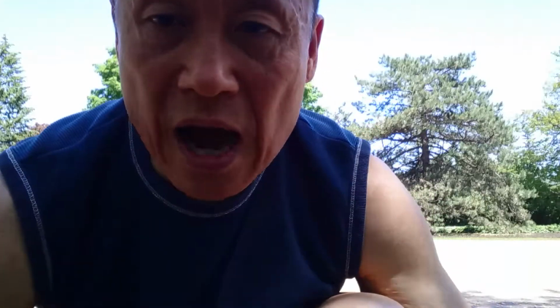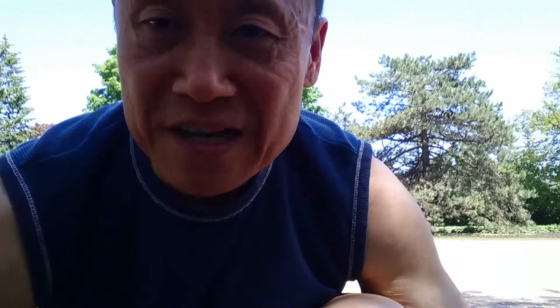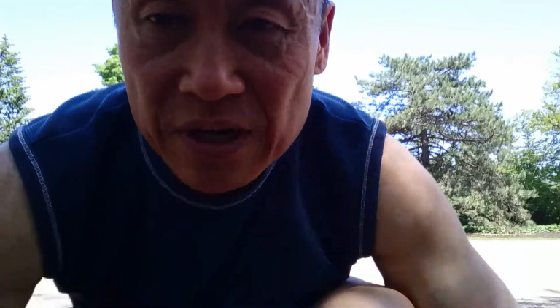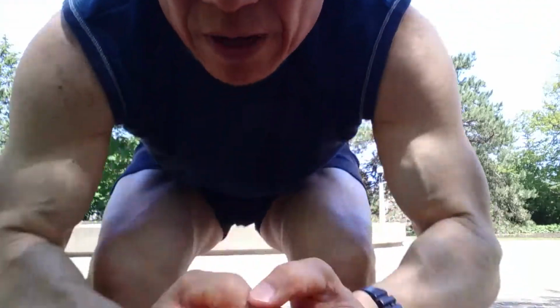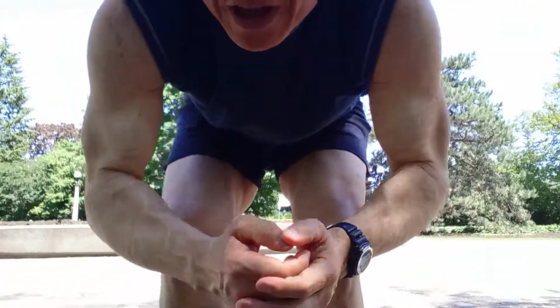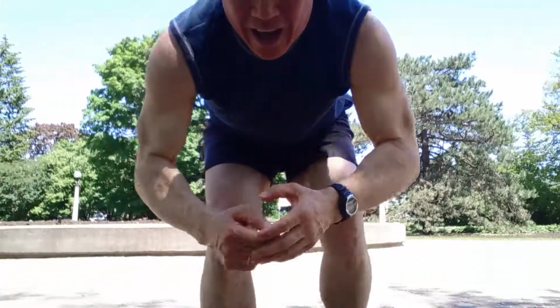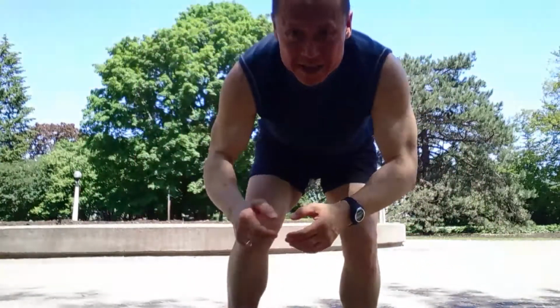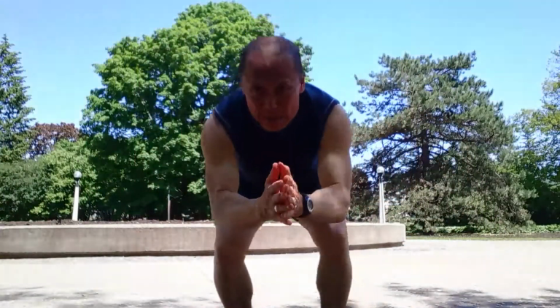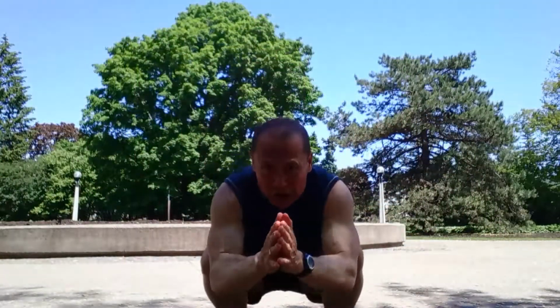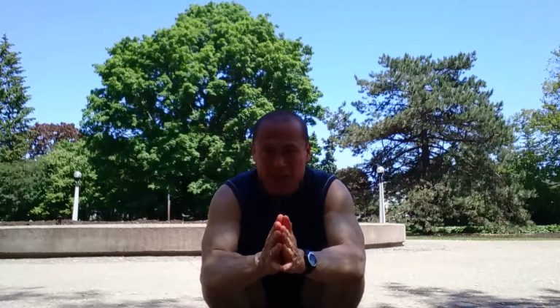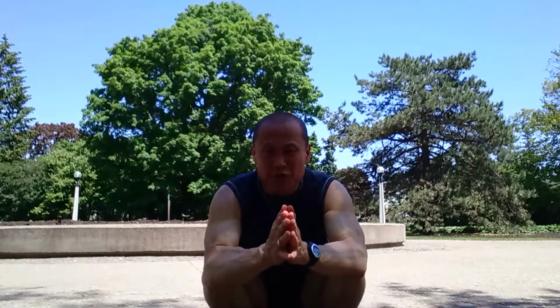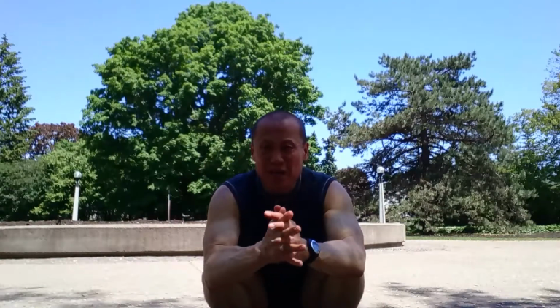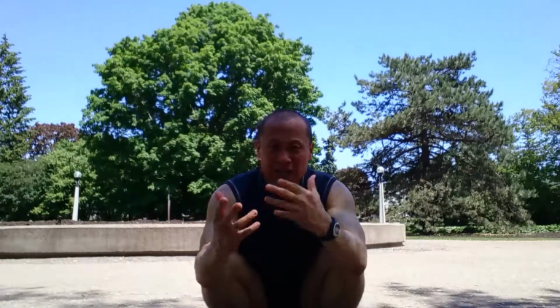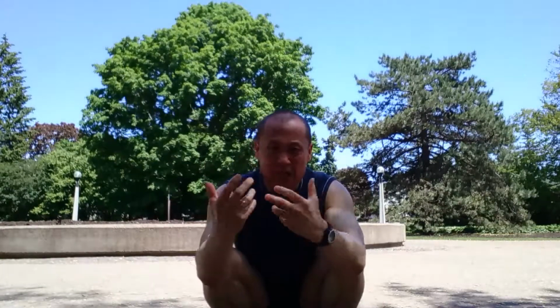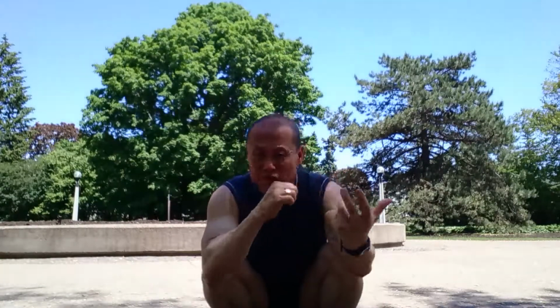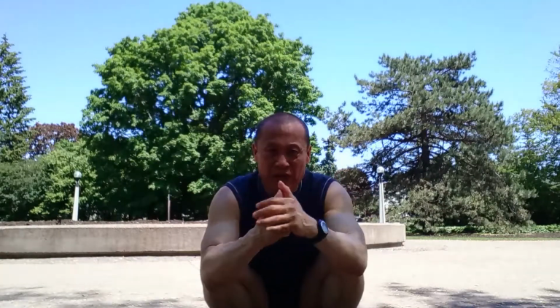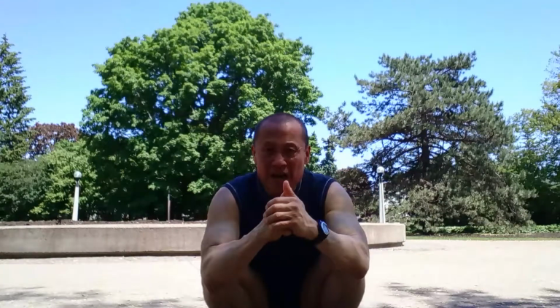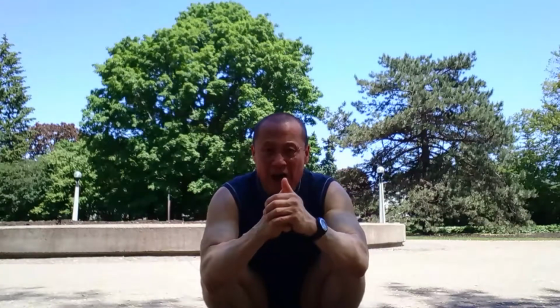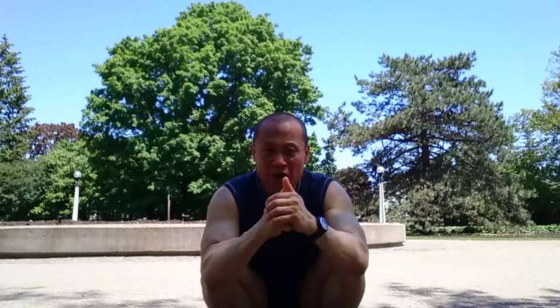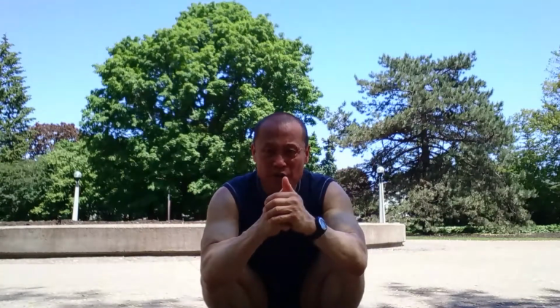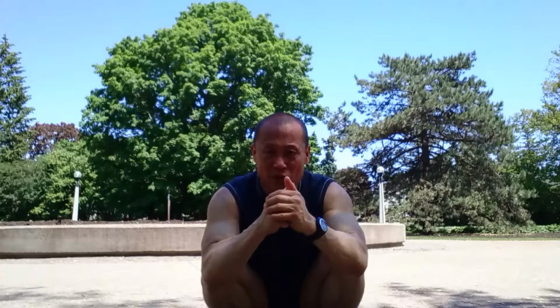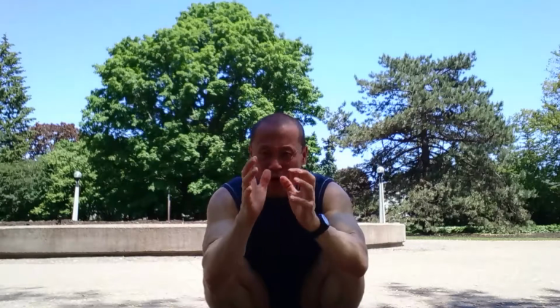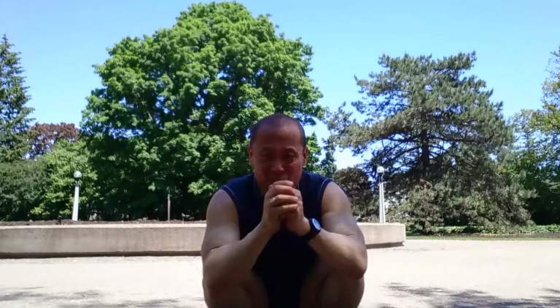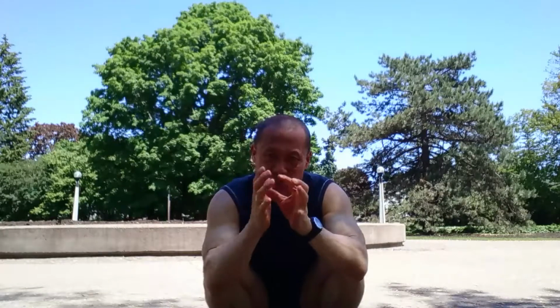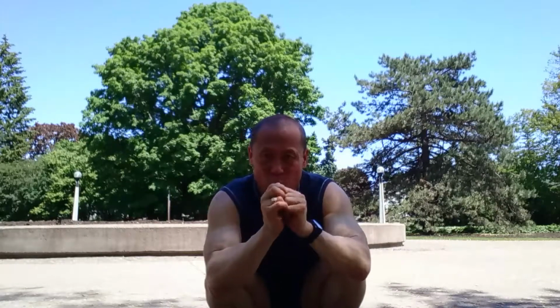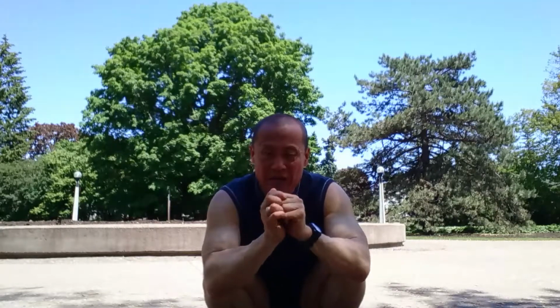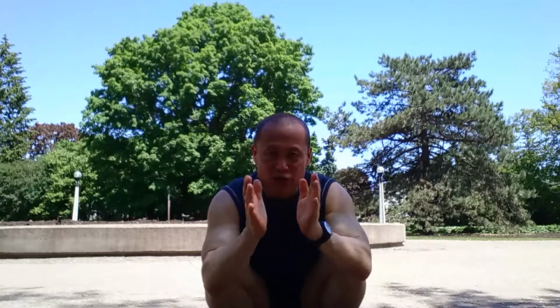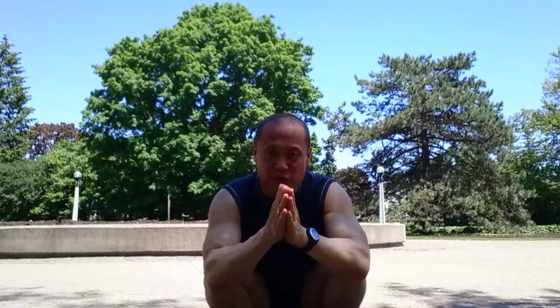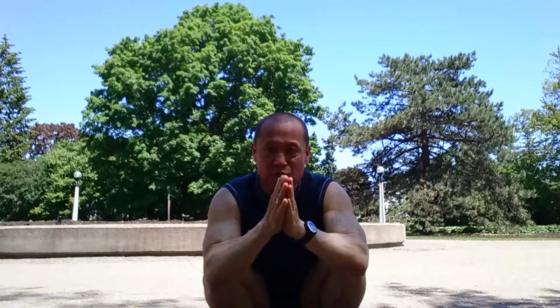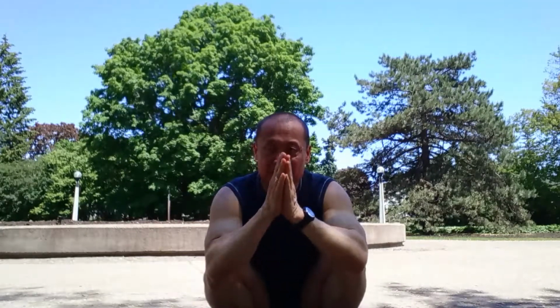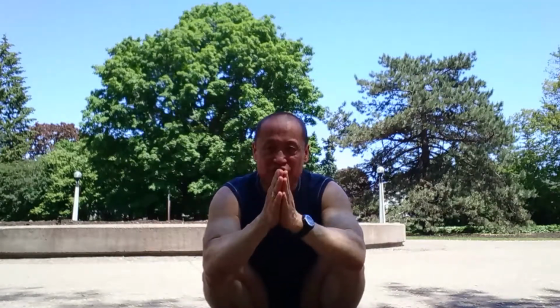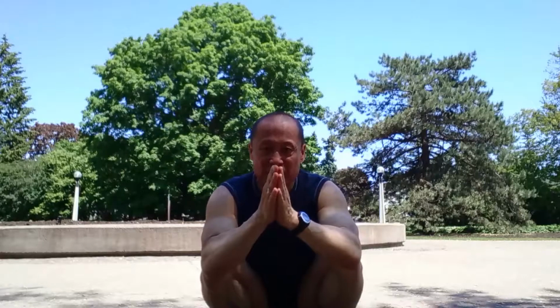Hi everybody, it's David Lee of Vital Health, and this is my park routine that I do. It's kind of like a floor circuit work that I do for core. This is one of the sequences, a short one. Just want to show it to you for those of you who are trying to get in shape for the summer.